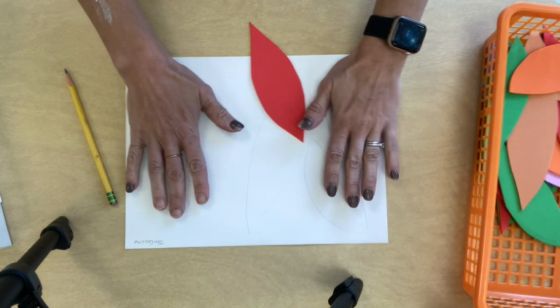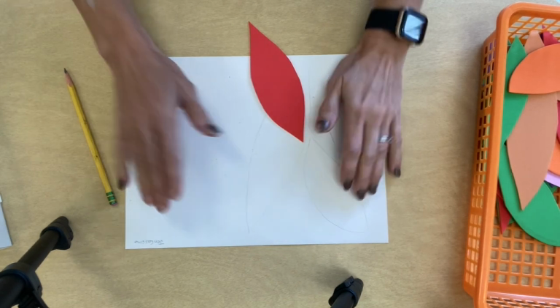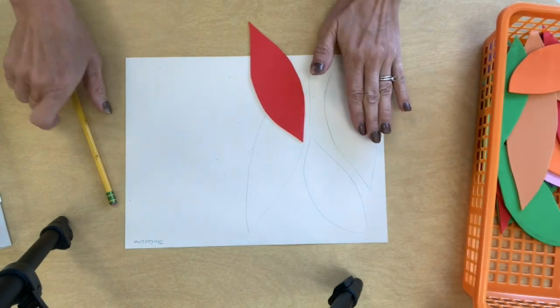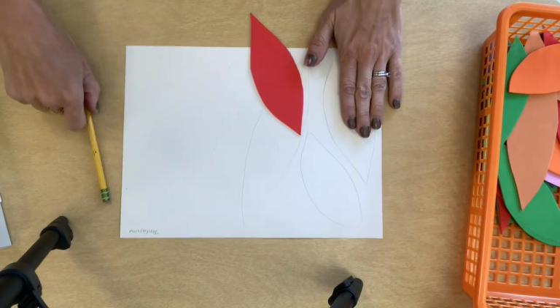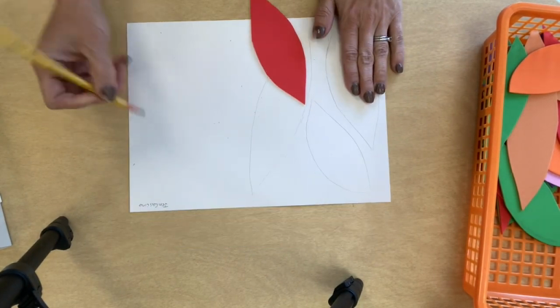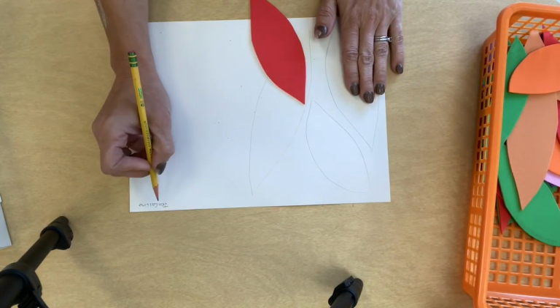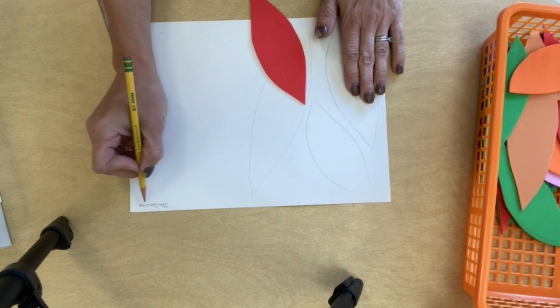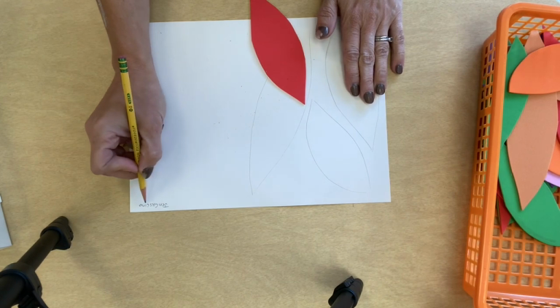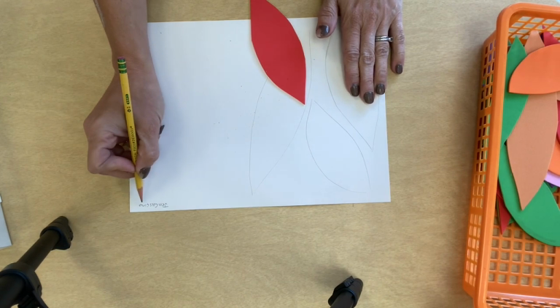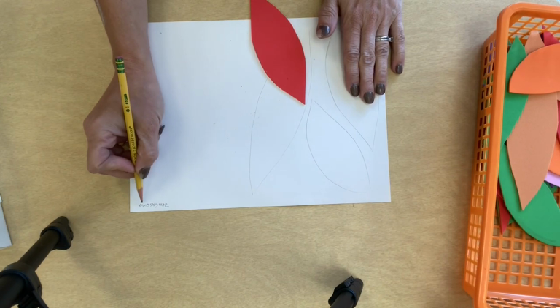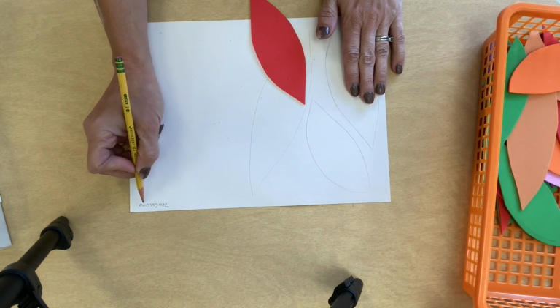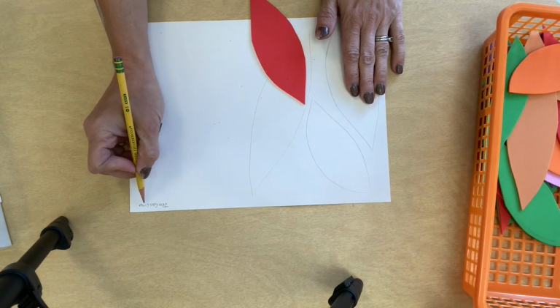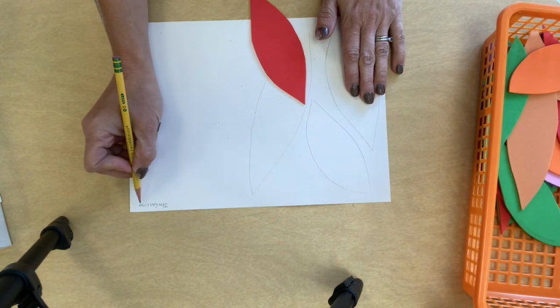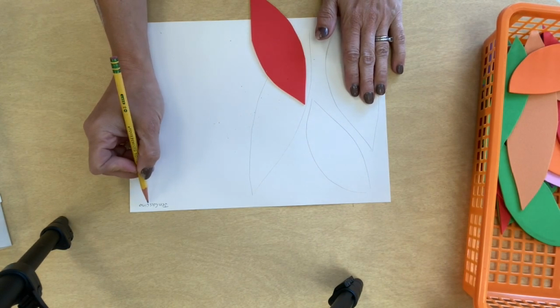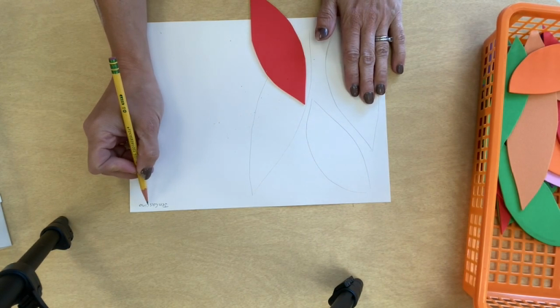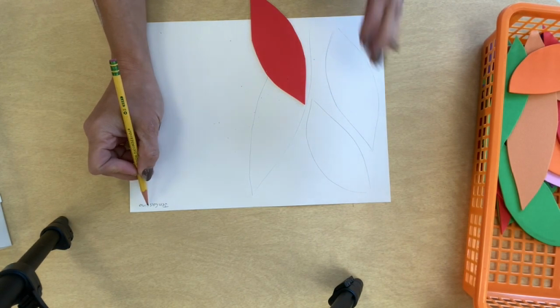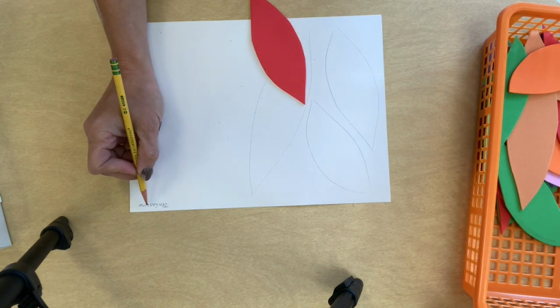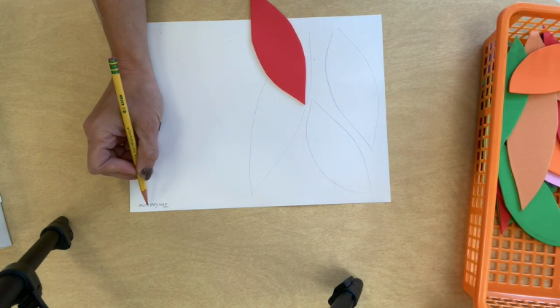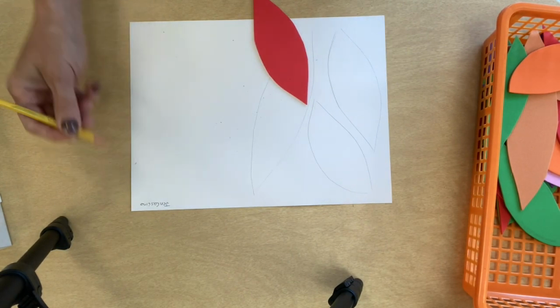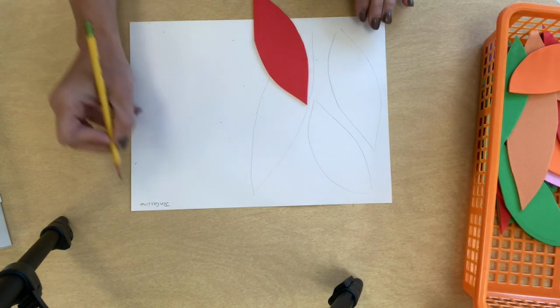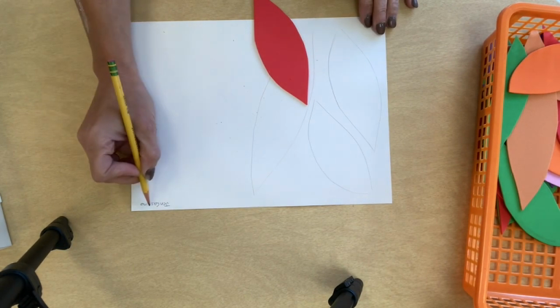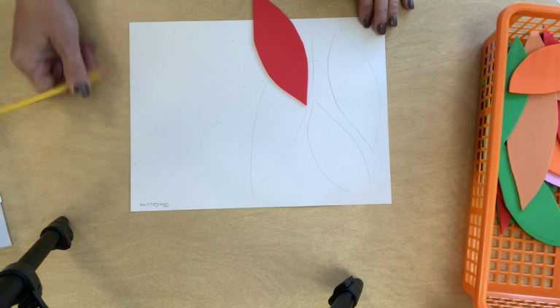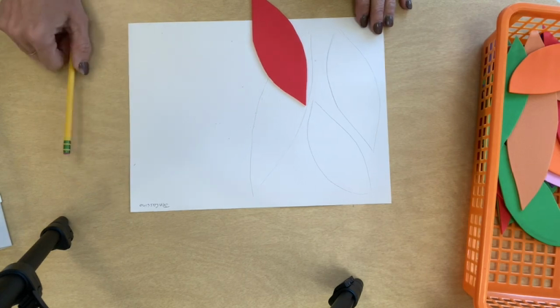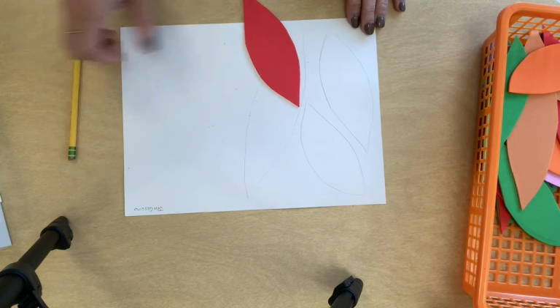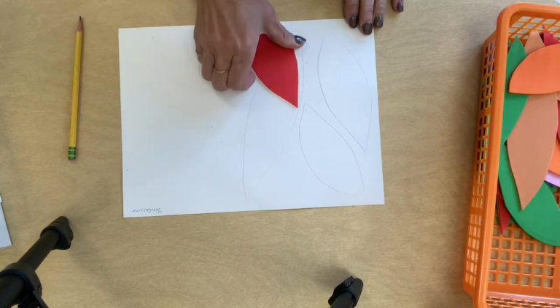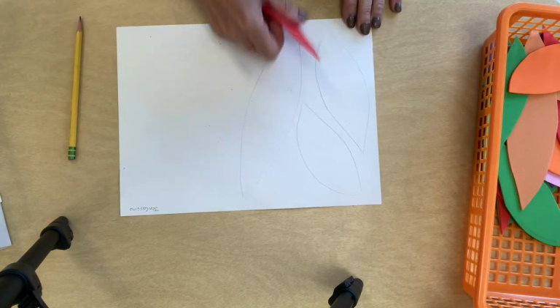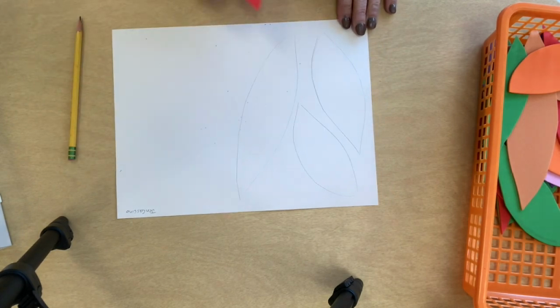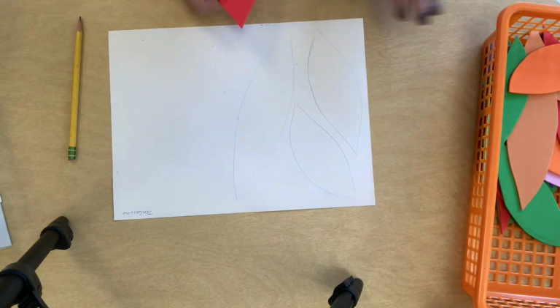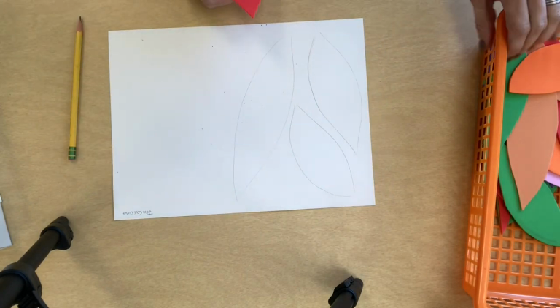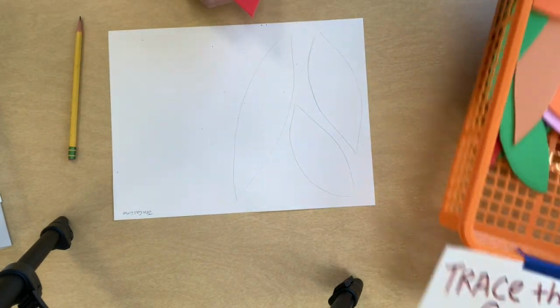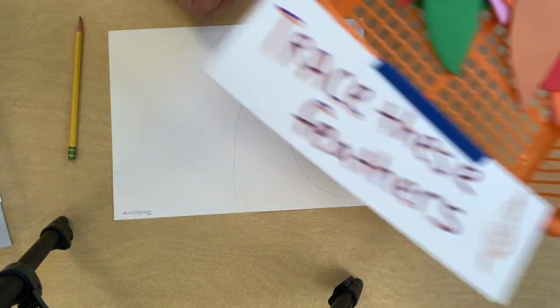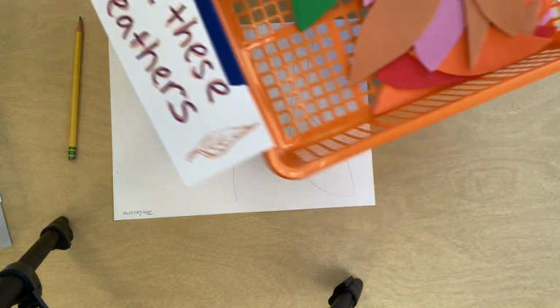Everyone's going to get a white piece of paper. Don't forget to put your name in the corner. It doesn't matter if it's on the back or the front — just put it small in the corner so we know it's yours.